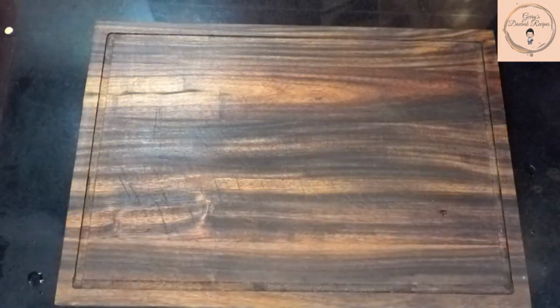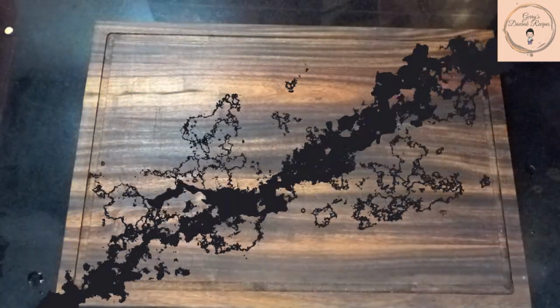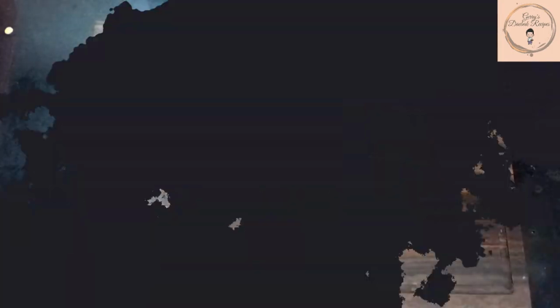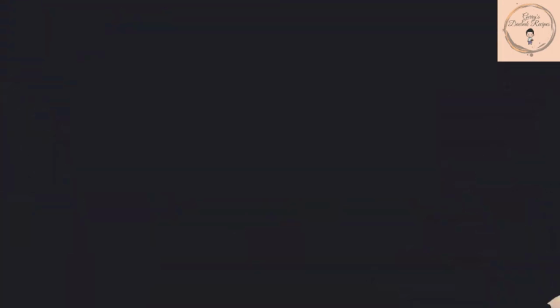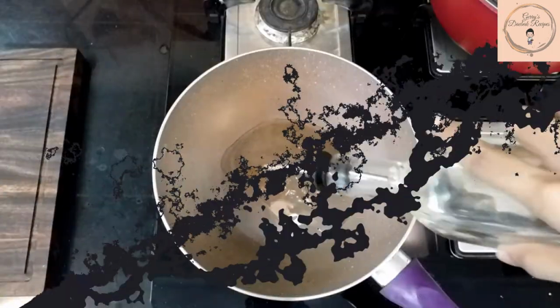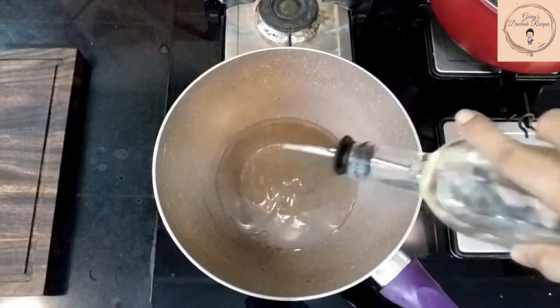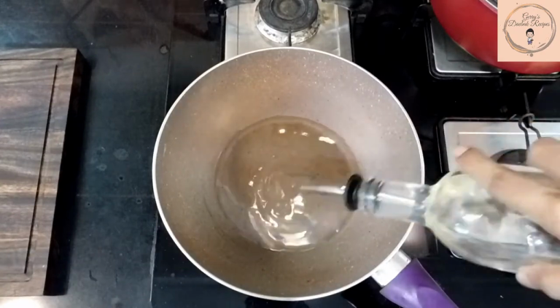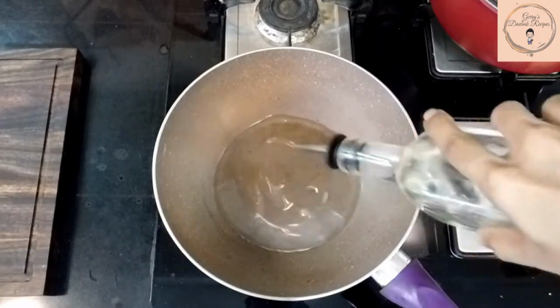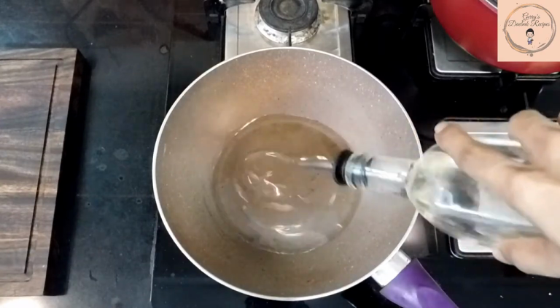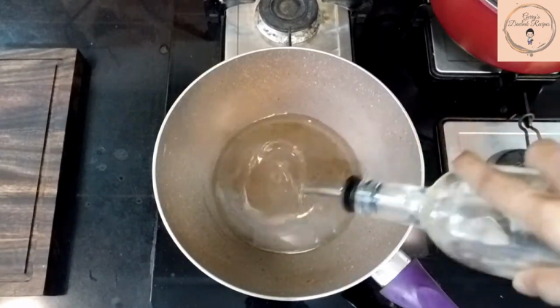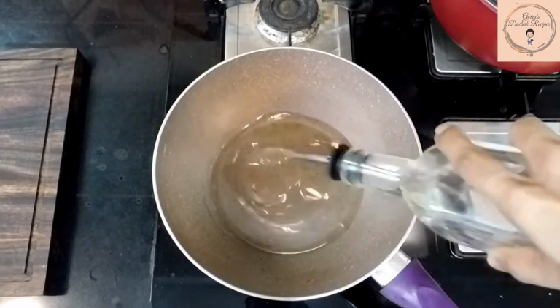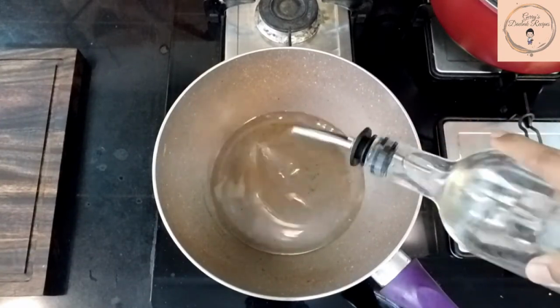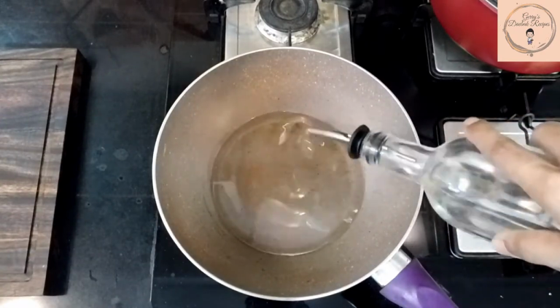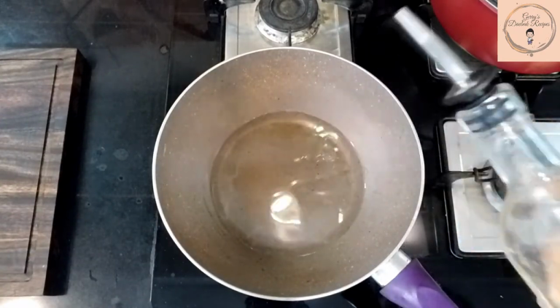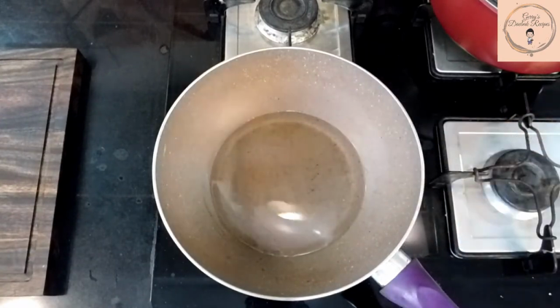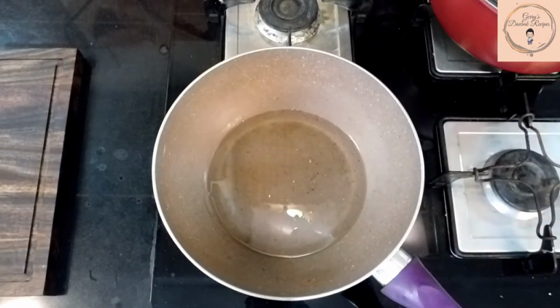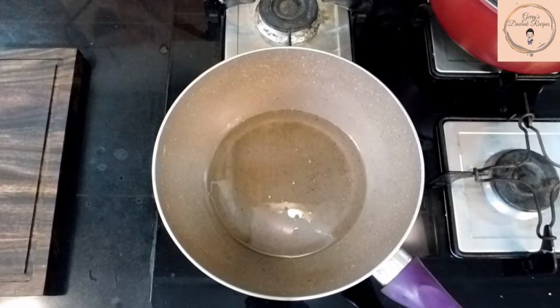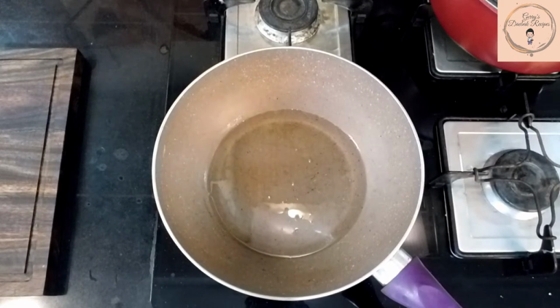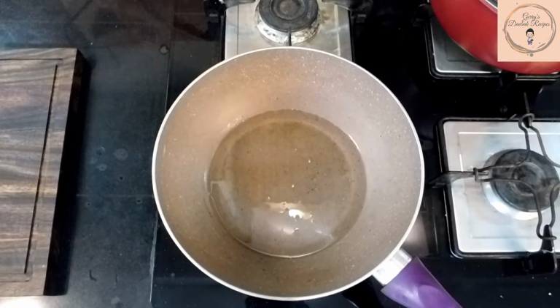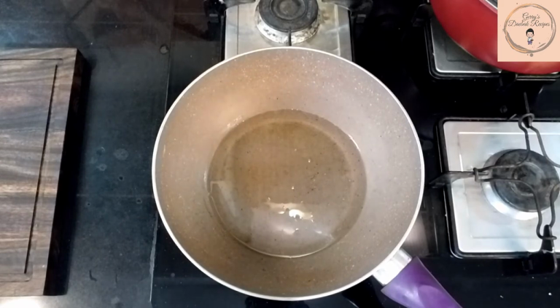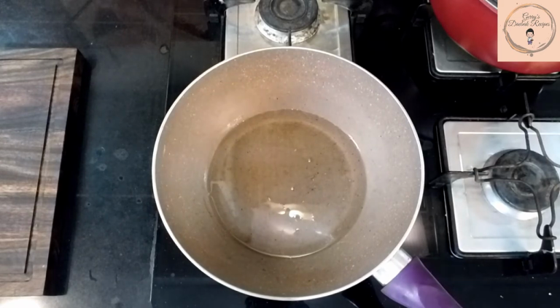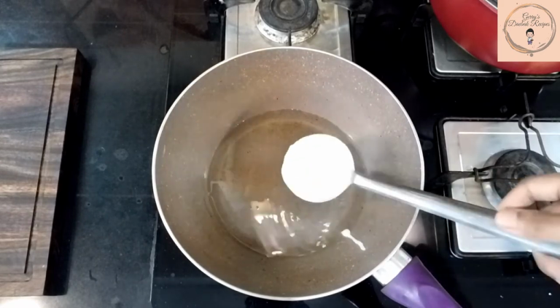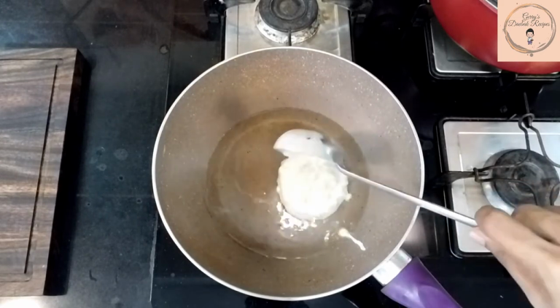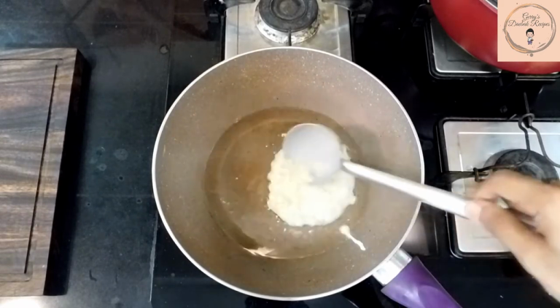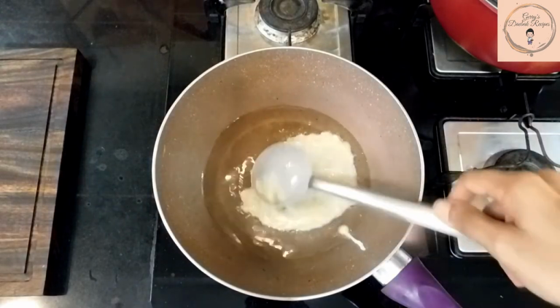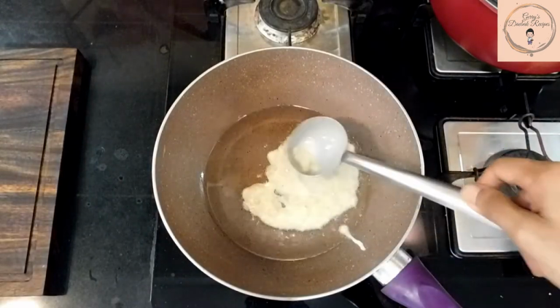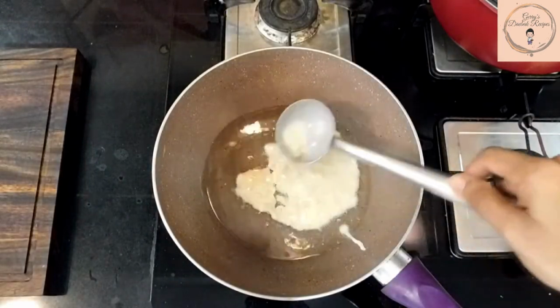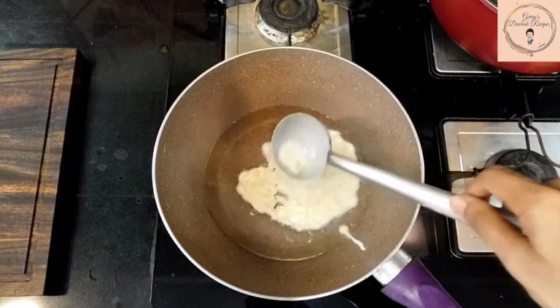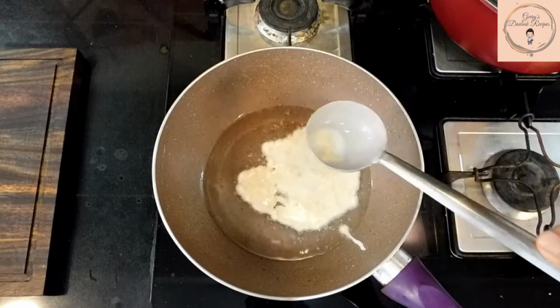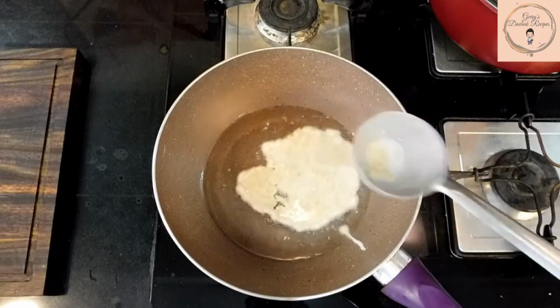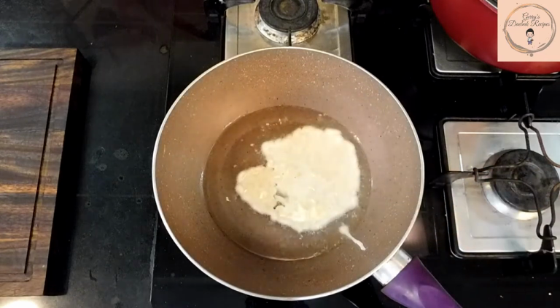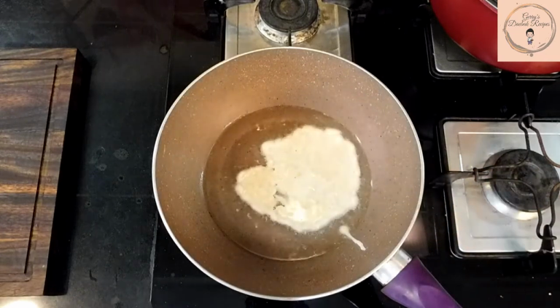Now time for some frying. Heat up a wok and fill it with some oil. To test if the oil is ready, you can pour in a drop of the batter into the oil and if the oil speaks back to you, it's saying it's ready. Pour in one scoop of the batter evenly all around.